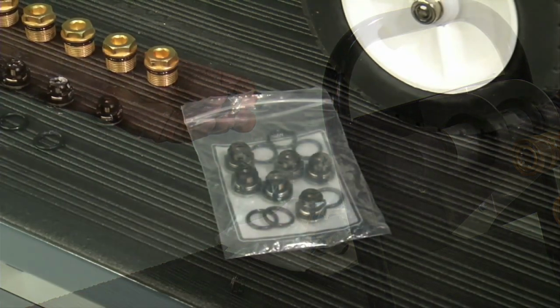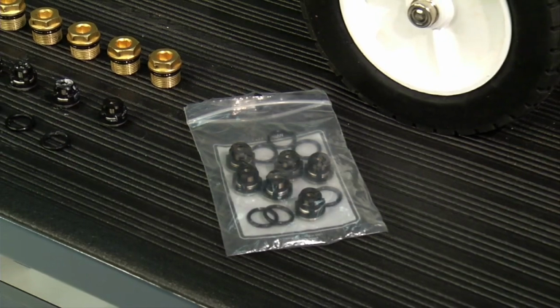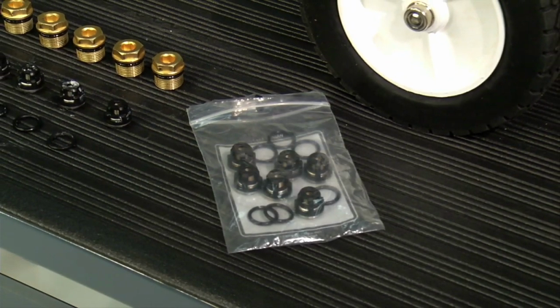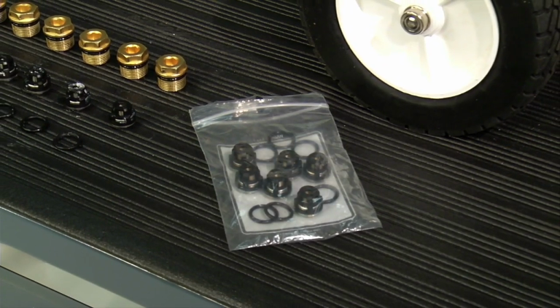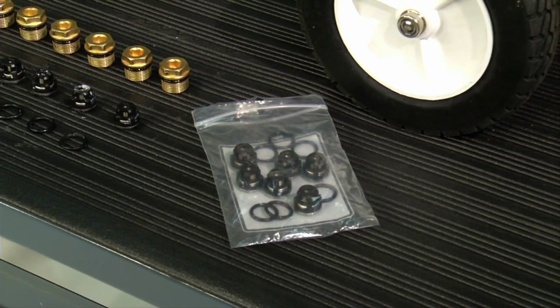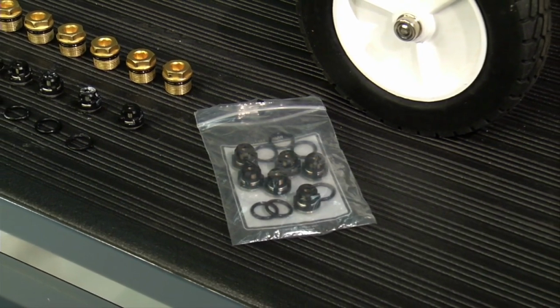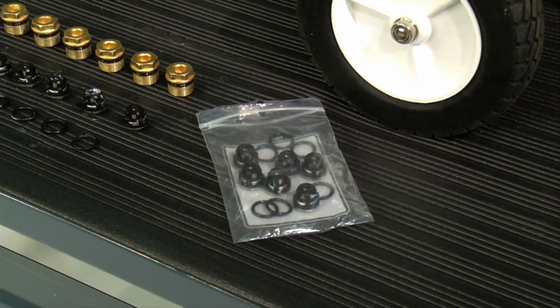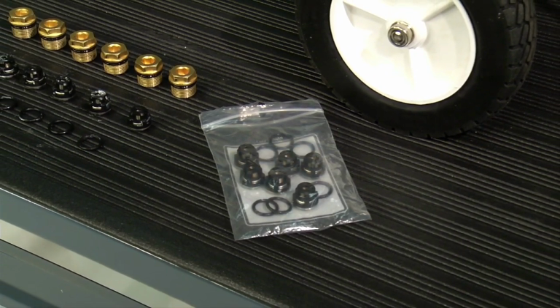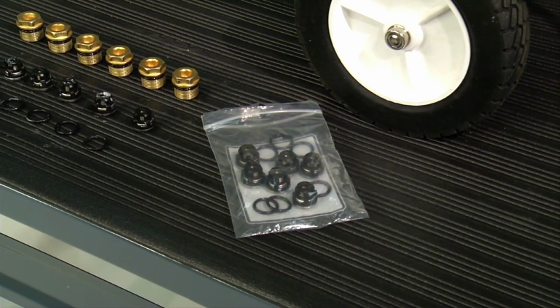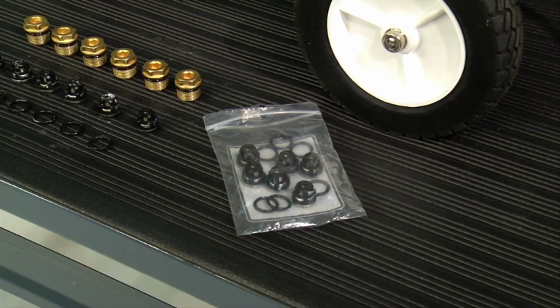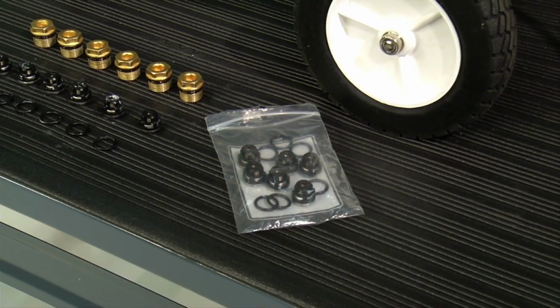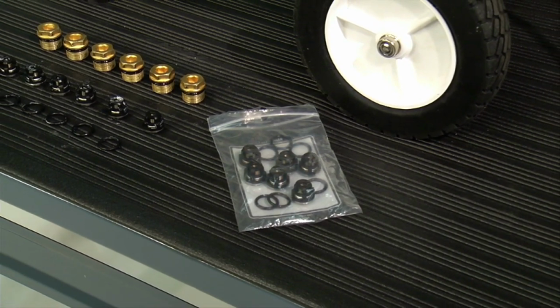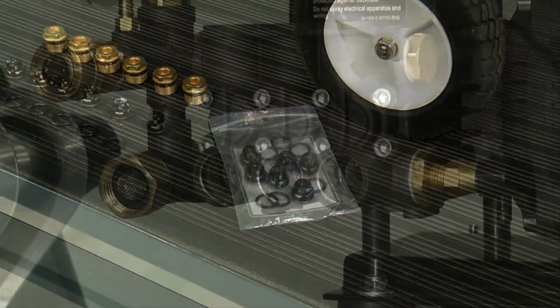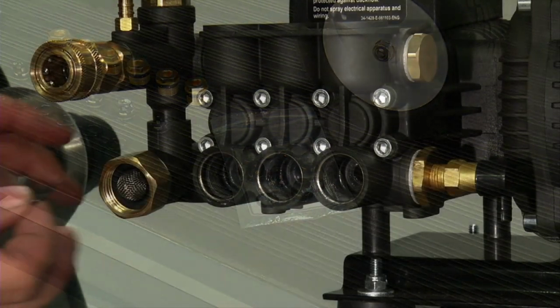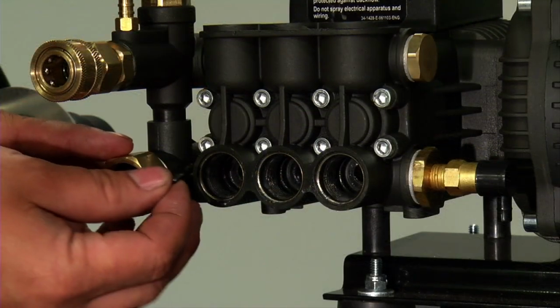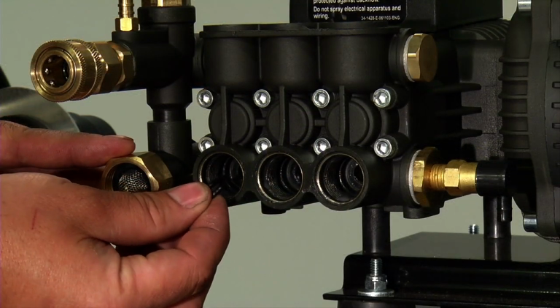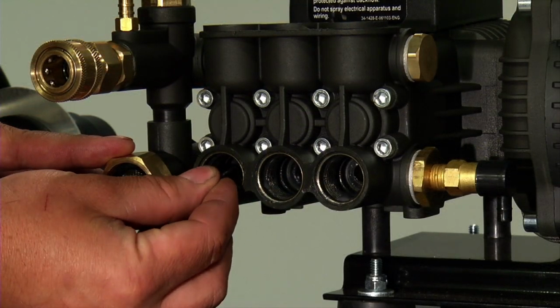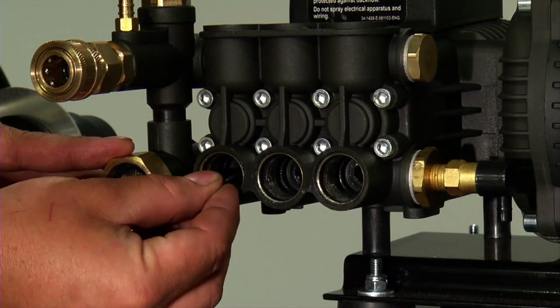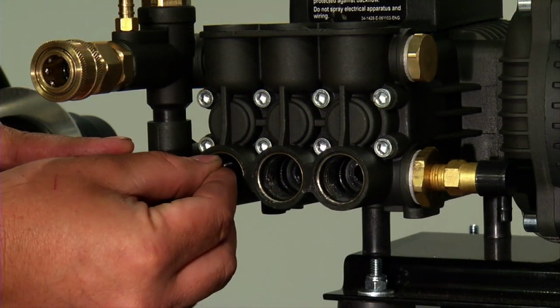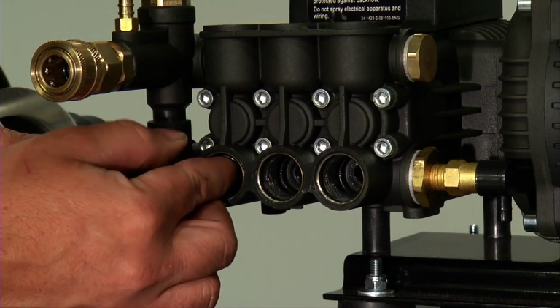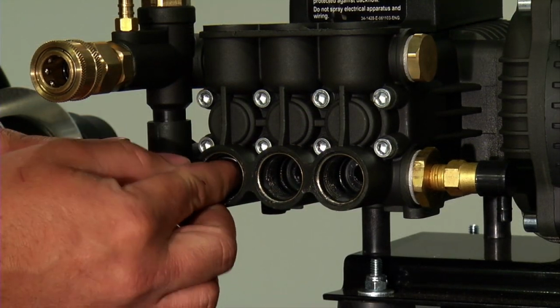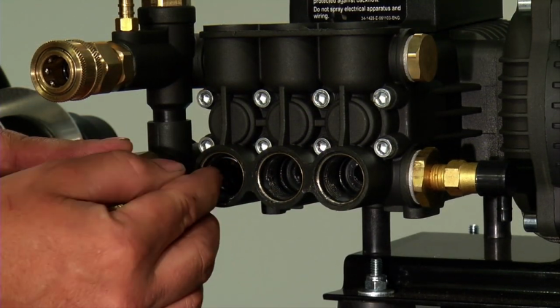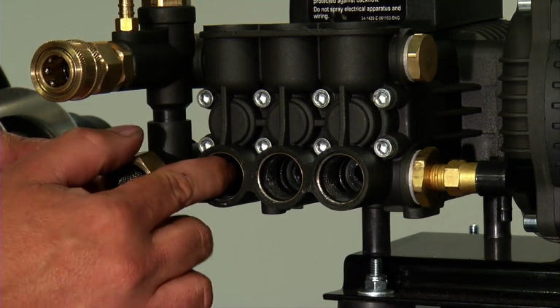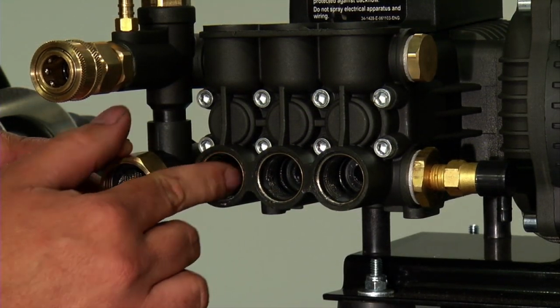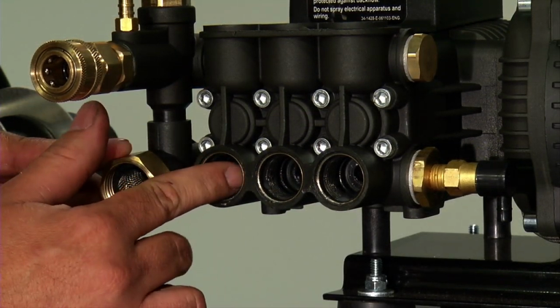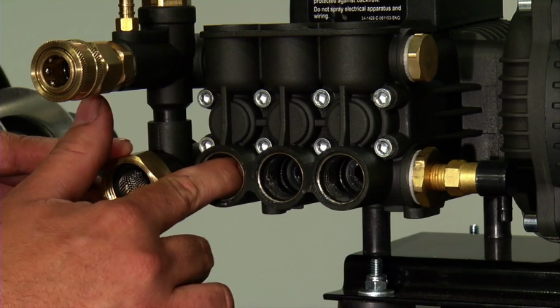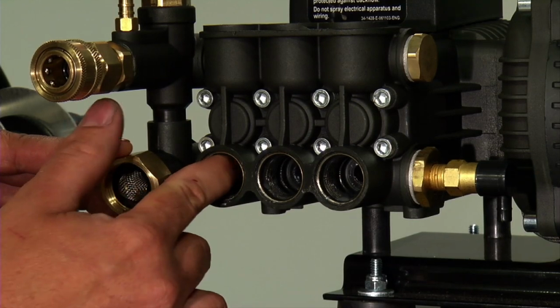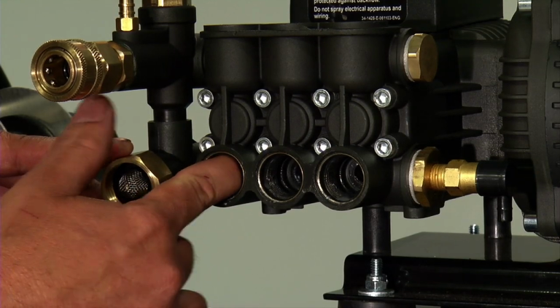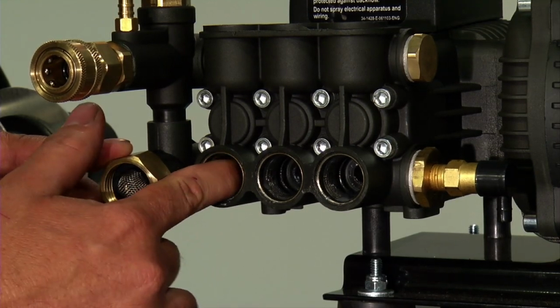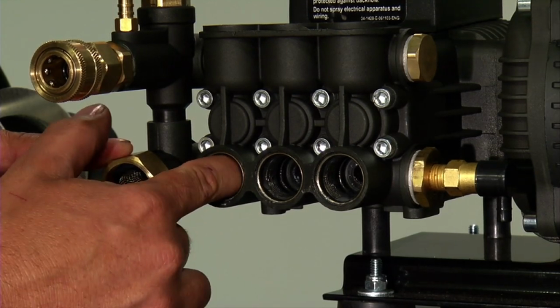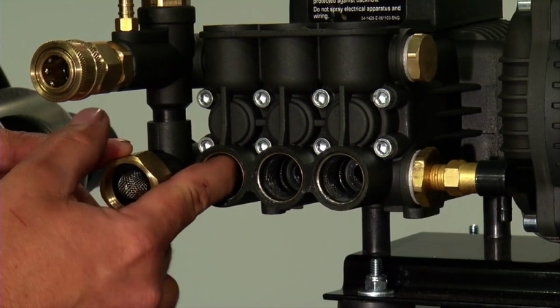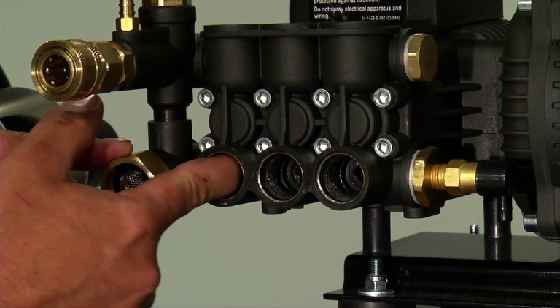The replacement valve kit includes six valves and six o-rings. Install one o-ring into each pump head valve port, aligning the o-ring so it sits flat on the bottom of each valve port.